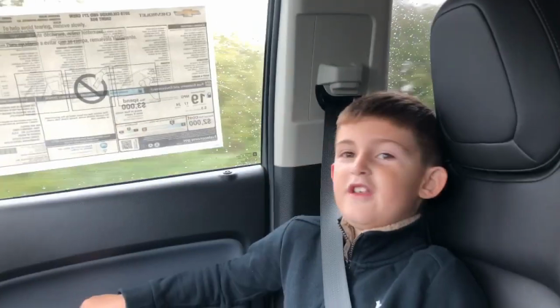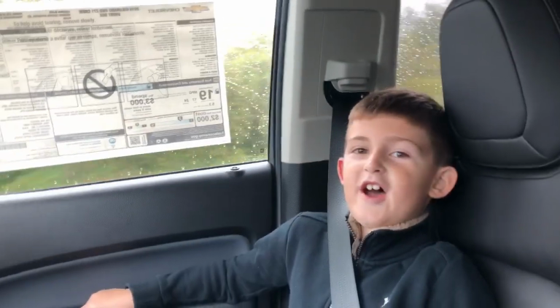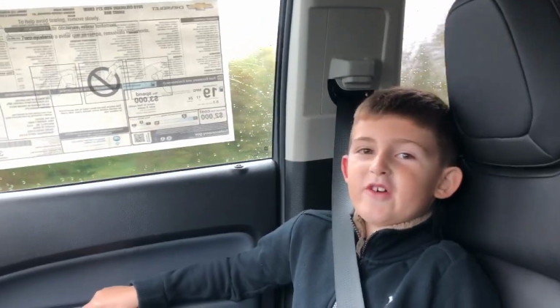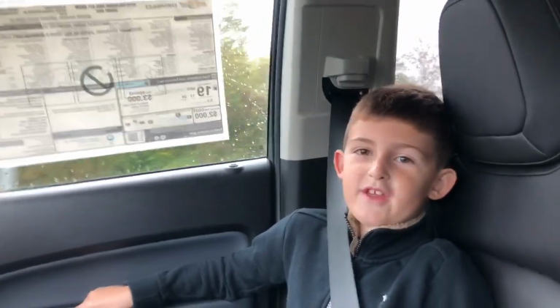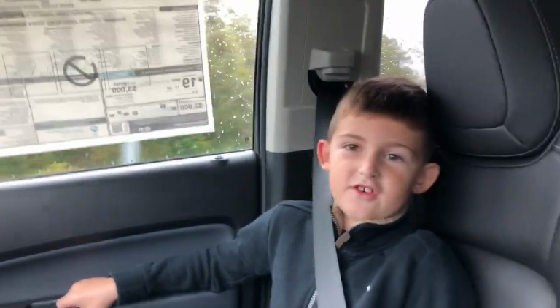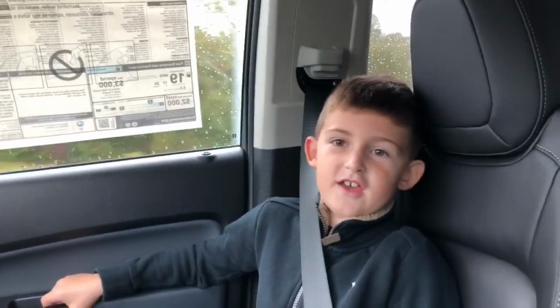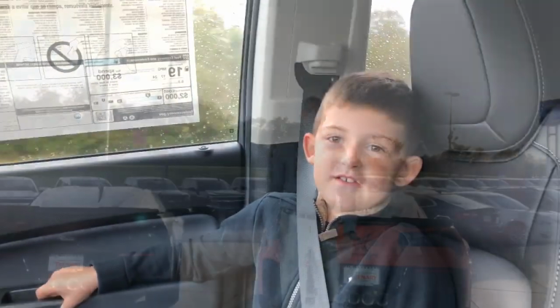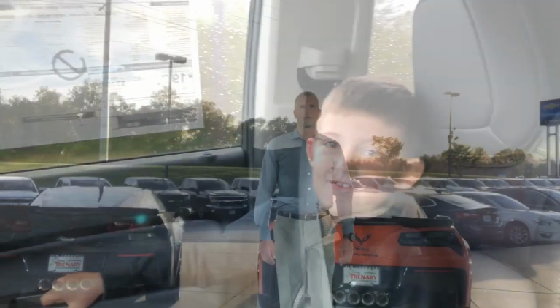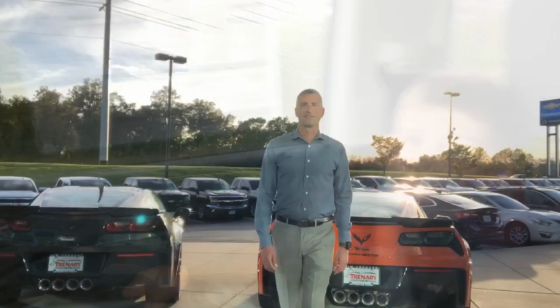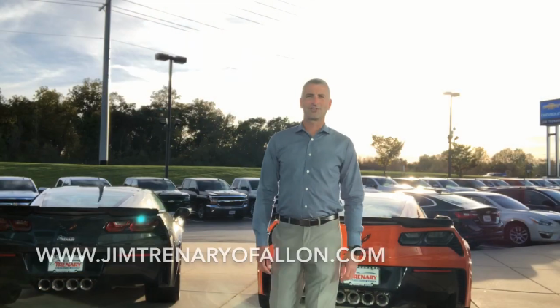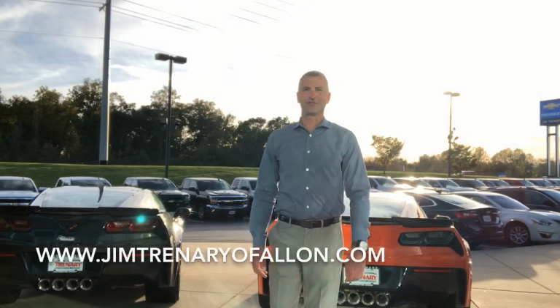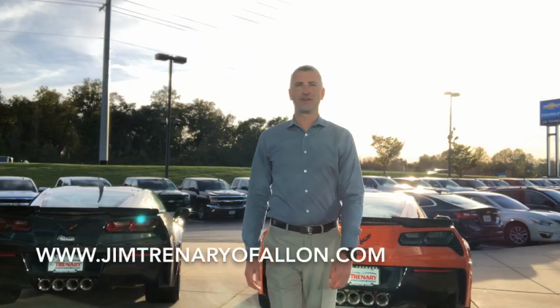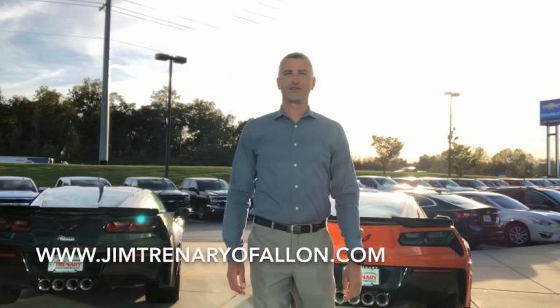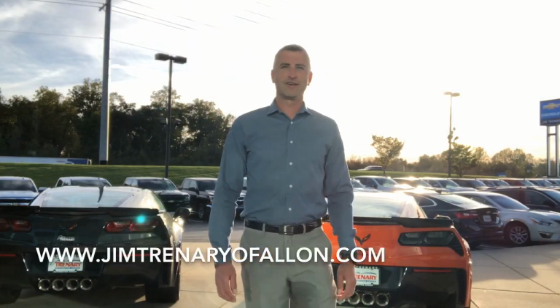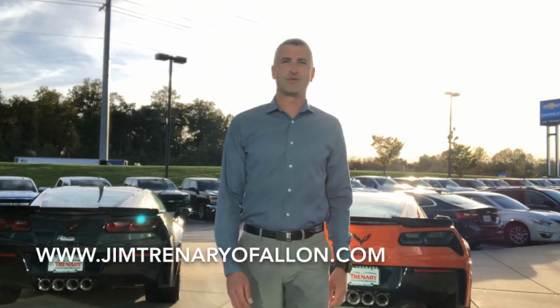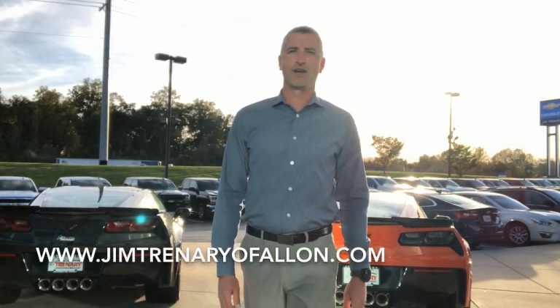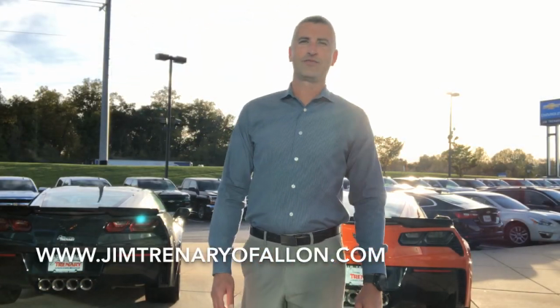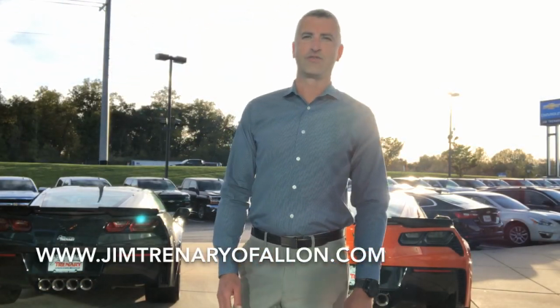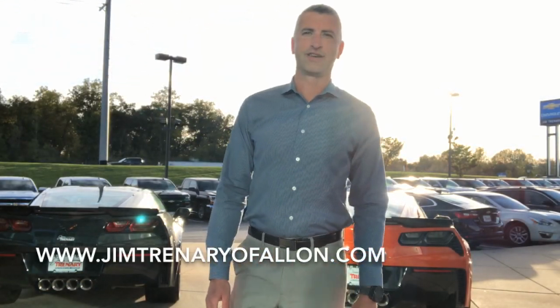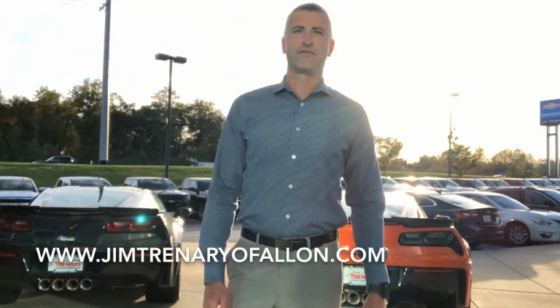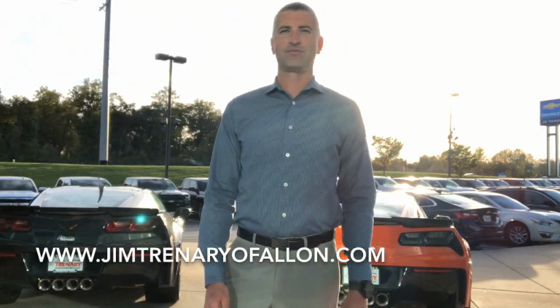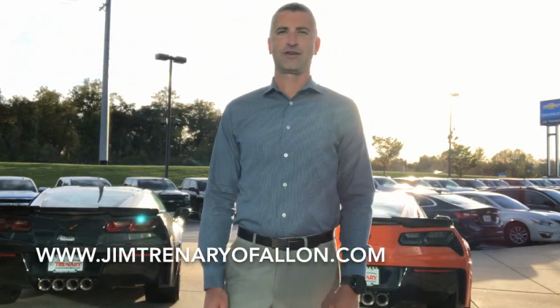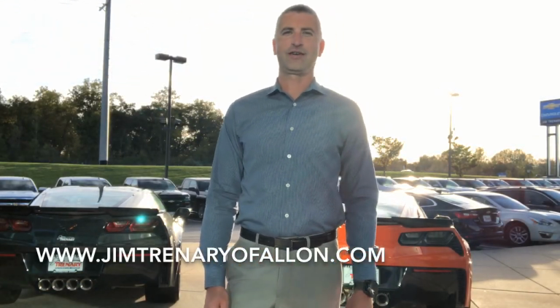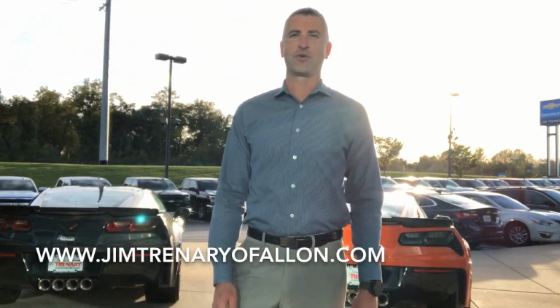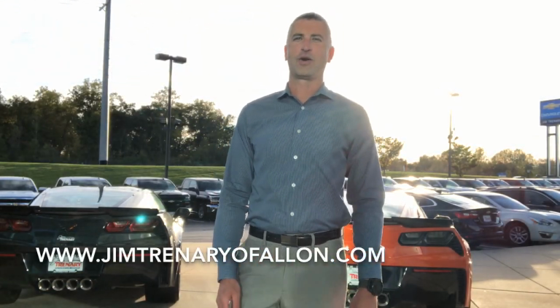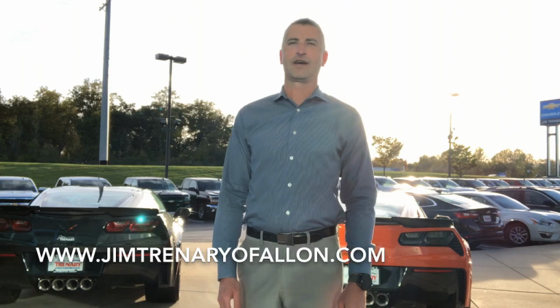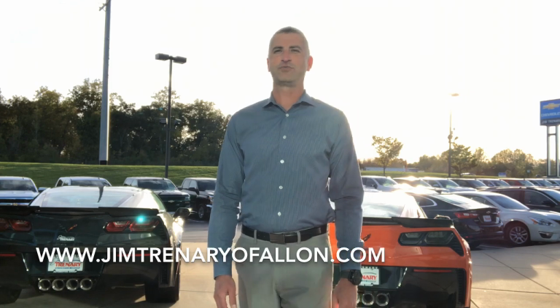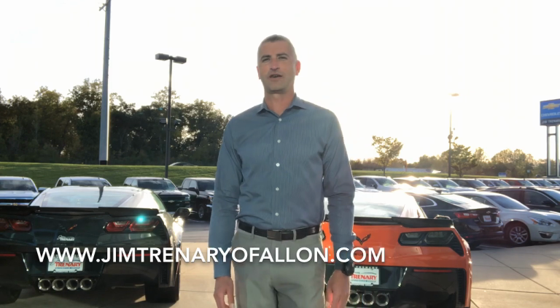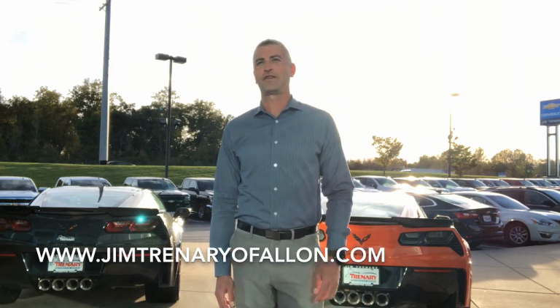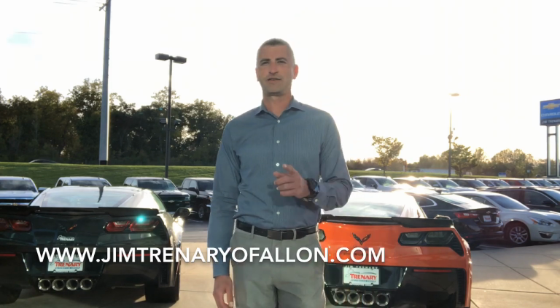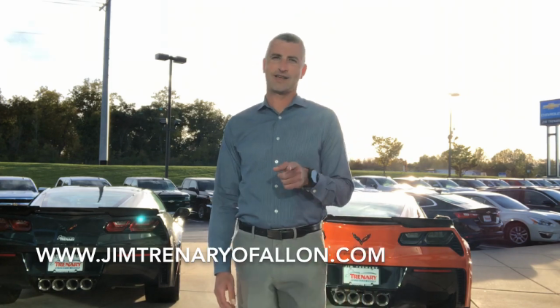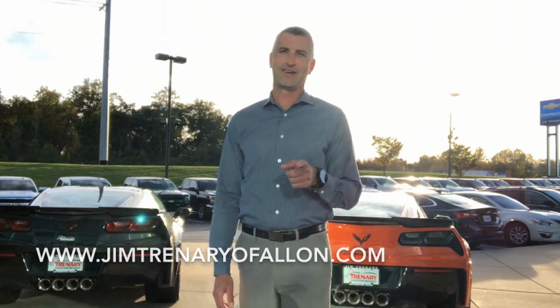Have a good rest of your day. To test drive this vehicle or any others that we do have, you can visit us in O'Fallon, Missouri, or go to our website, jimtrenaryofallon.com.